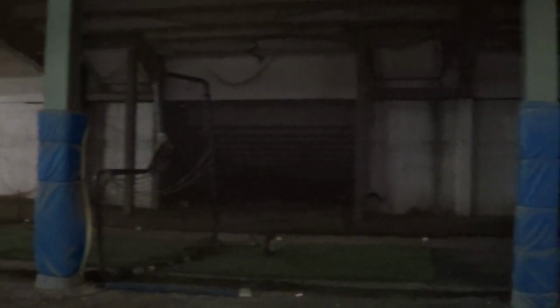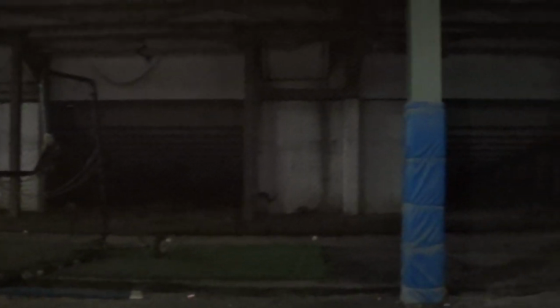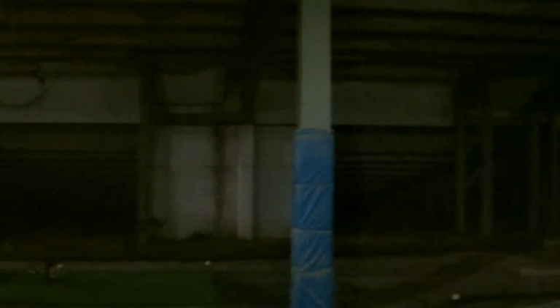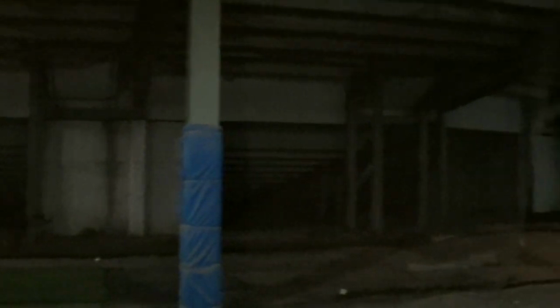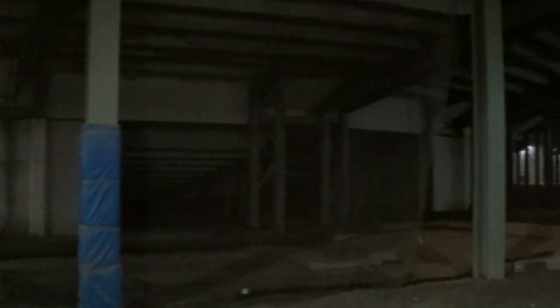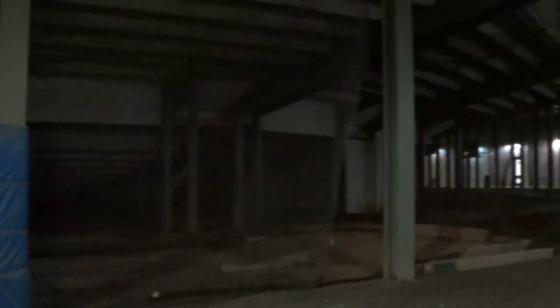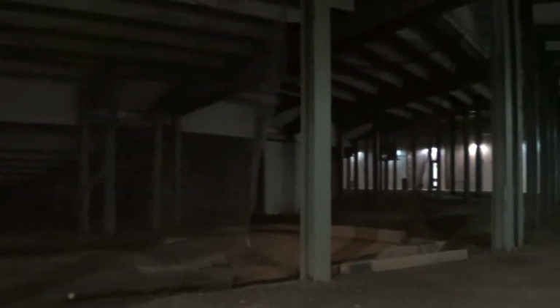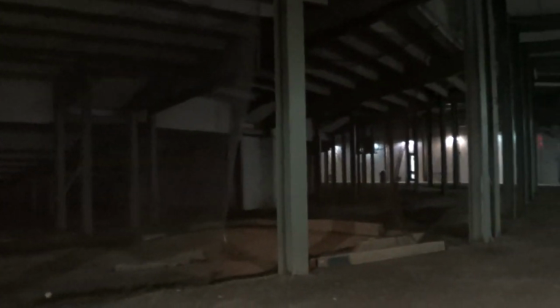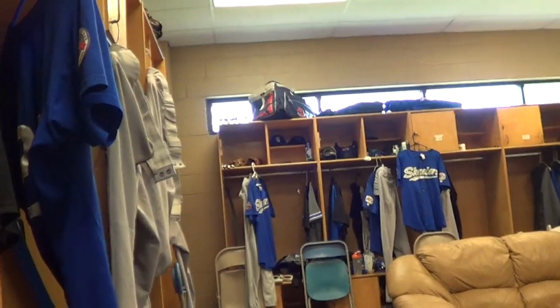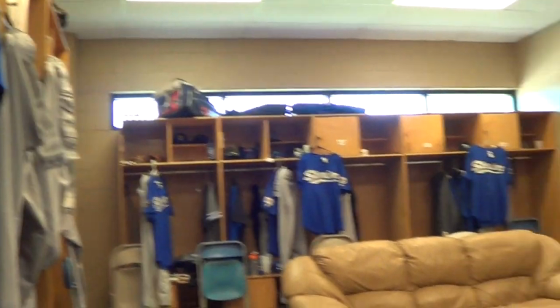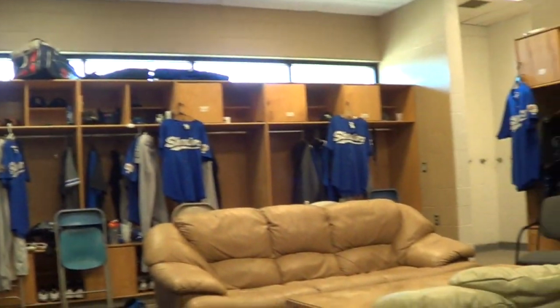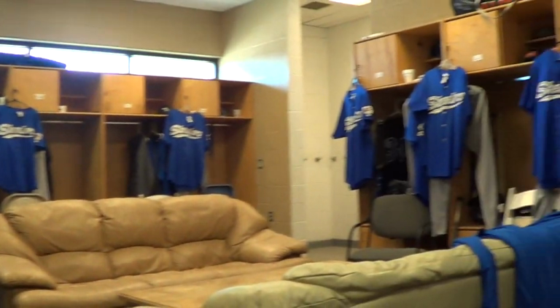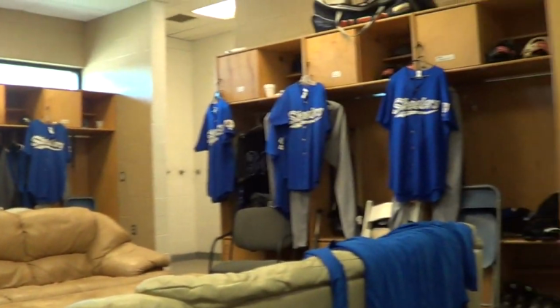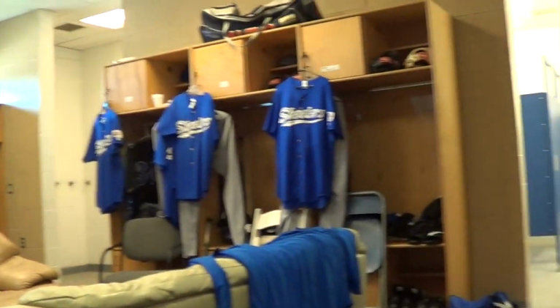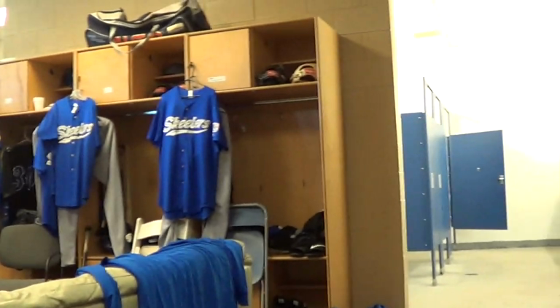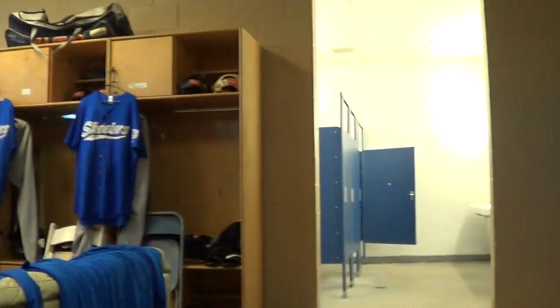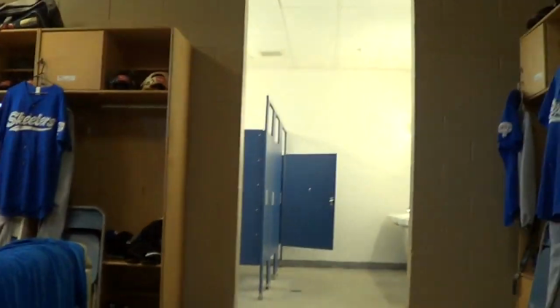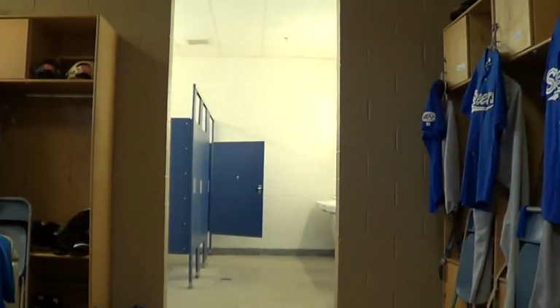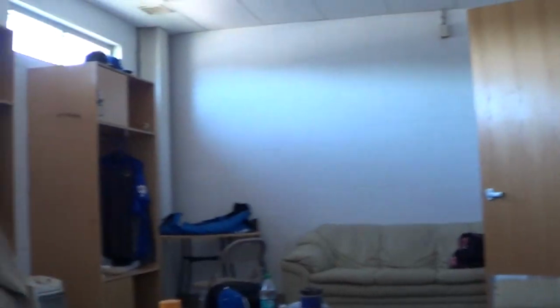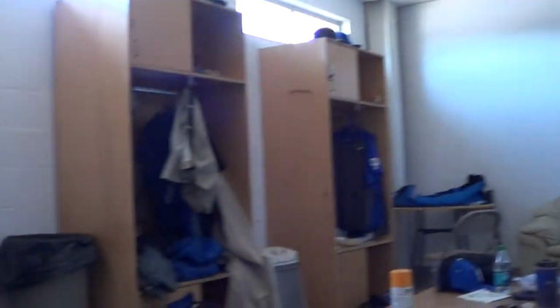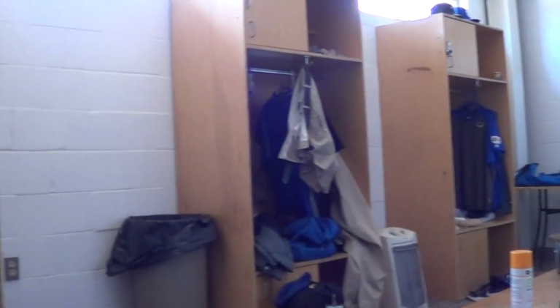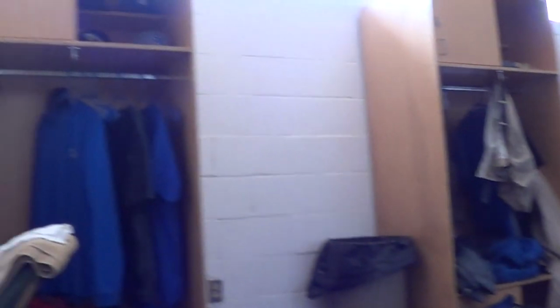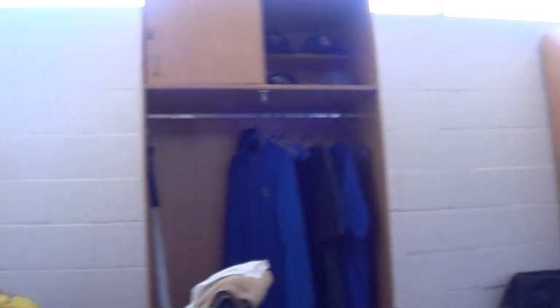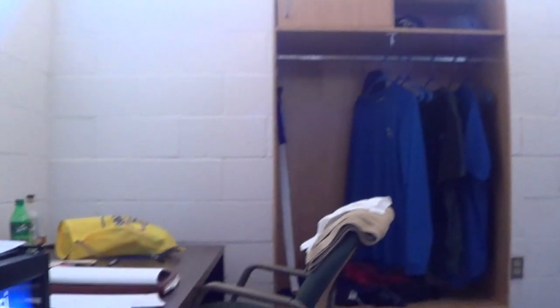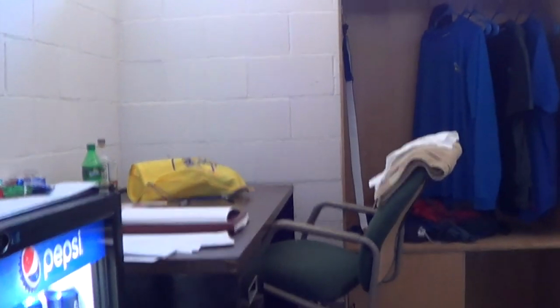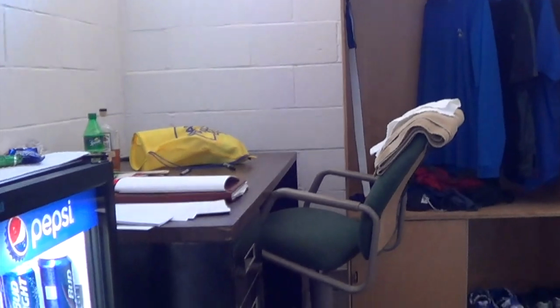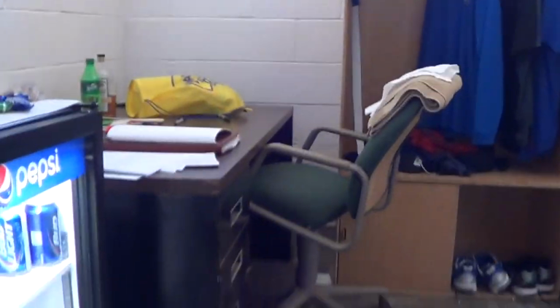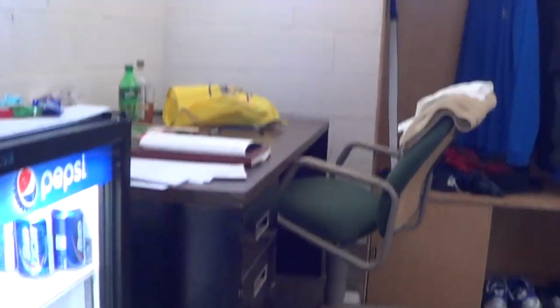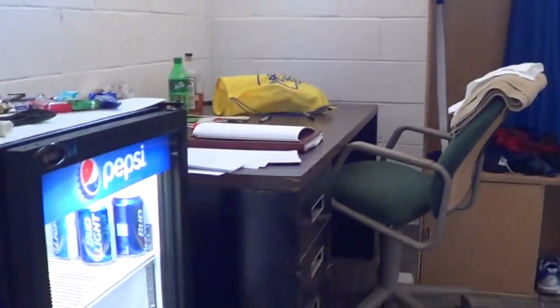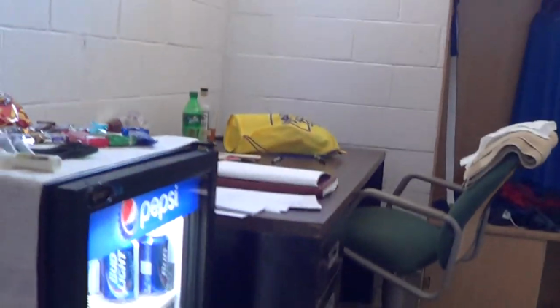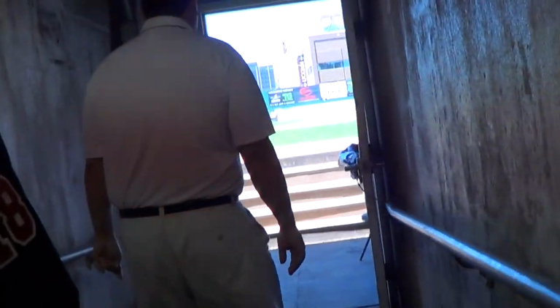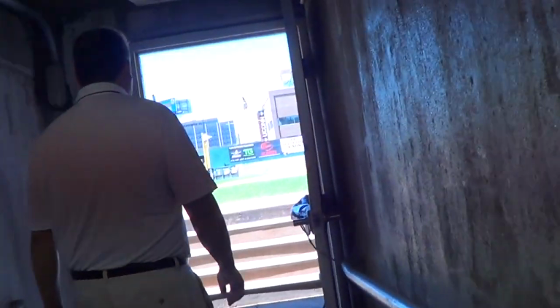Now in the tunnel, this is where visiting players come to take their cuts before all games. As we enter the road clubhouse, you can see each player has an individual locker with jerseys hanging up and there are sofas for relaxation. Now in the coach's room, this is where management prepares for each game.